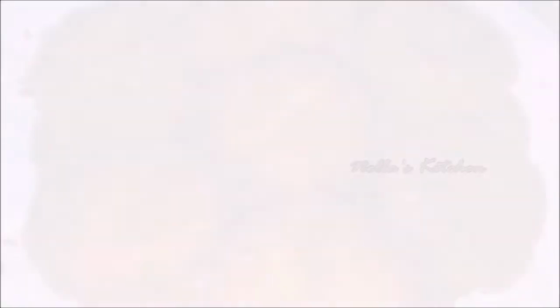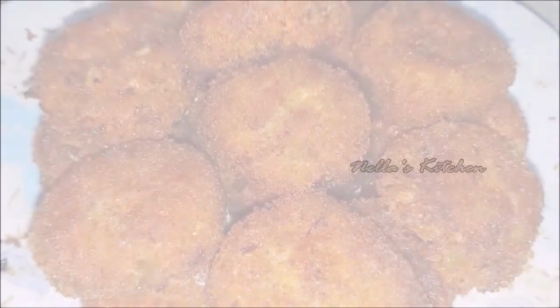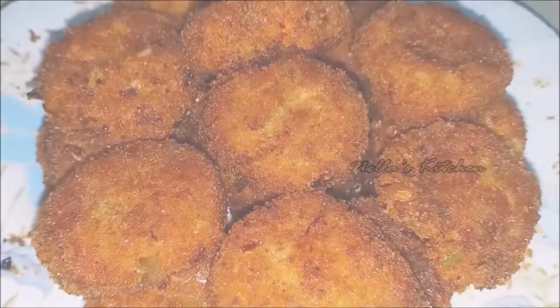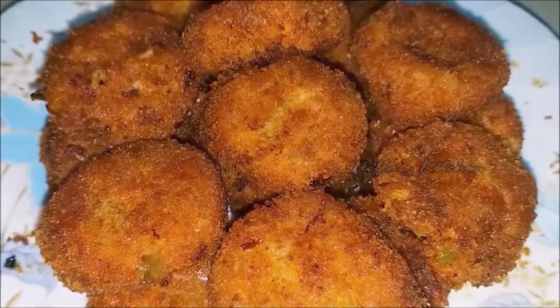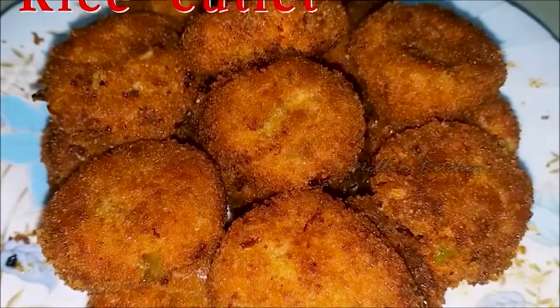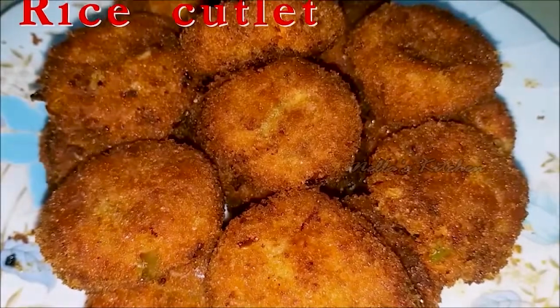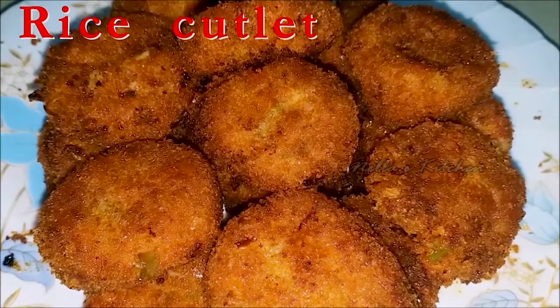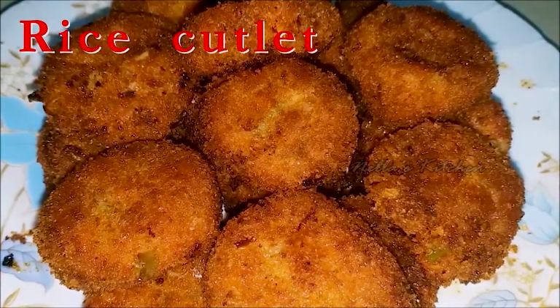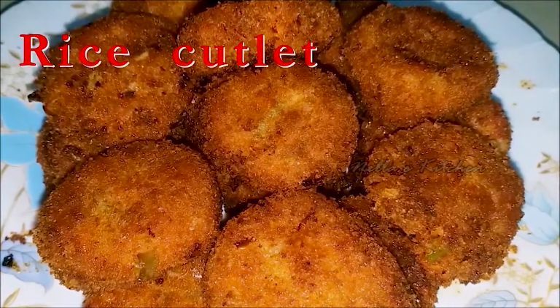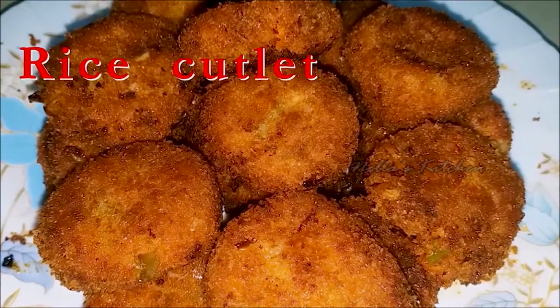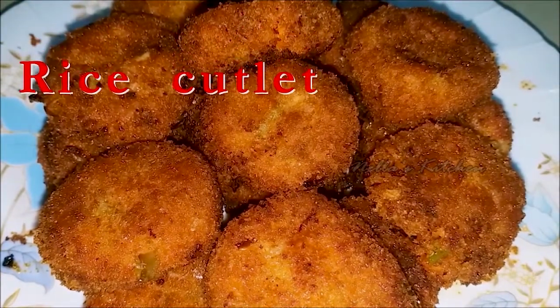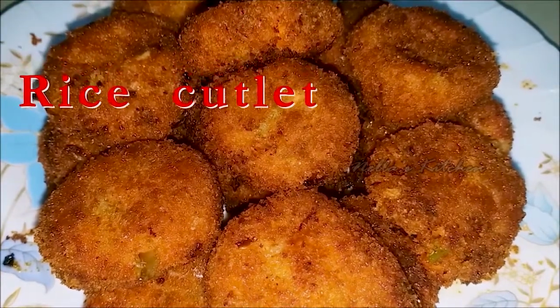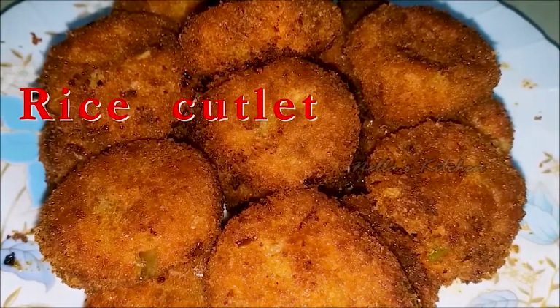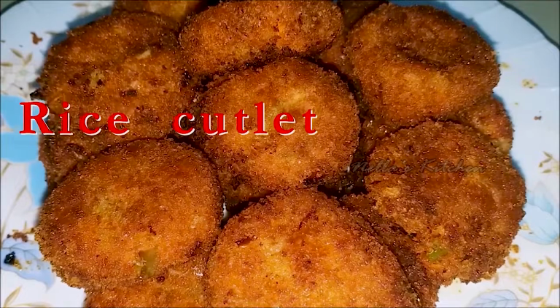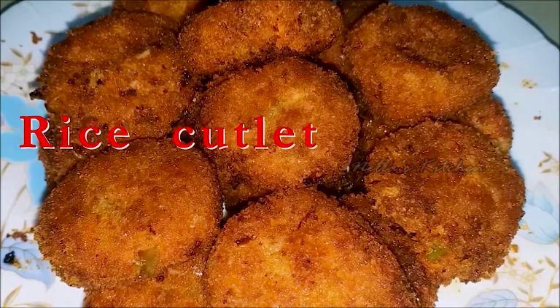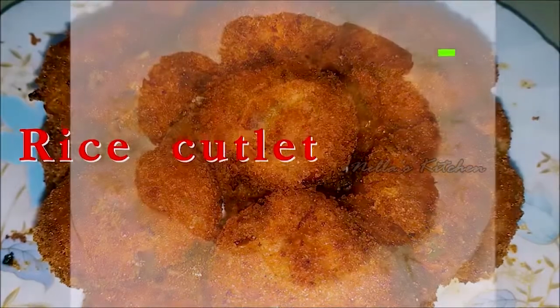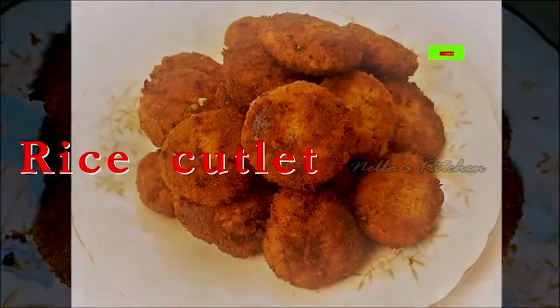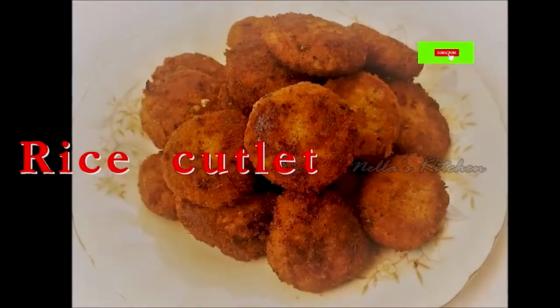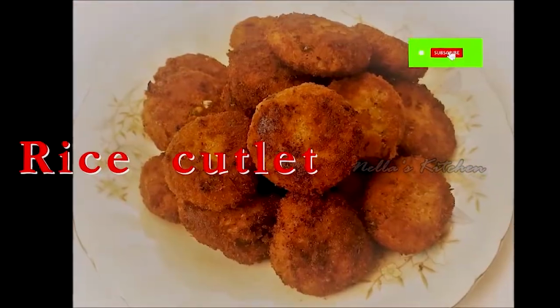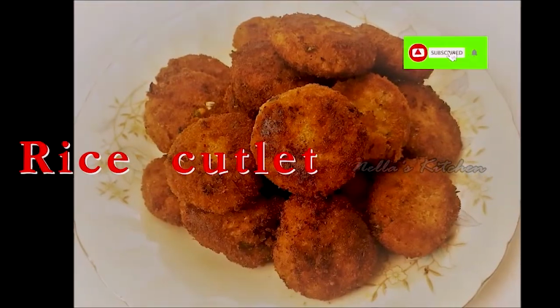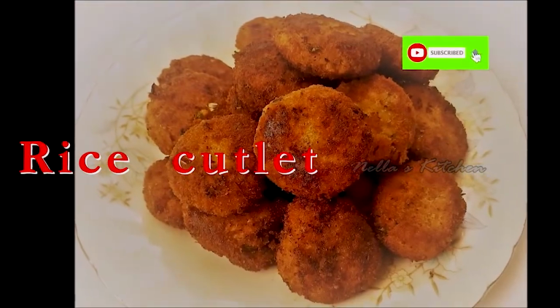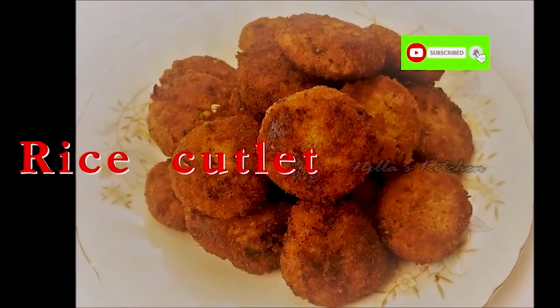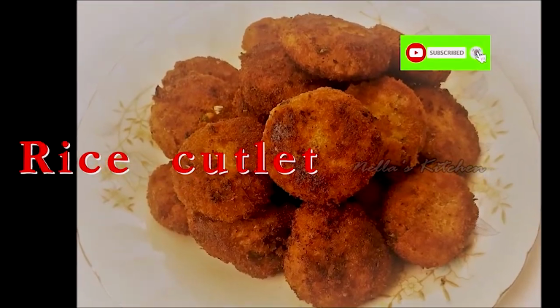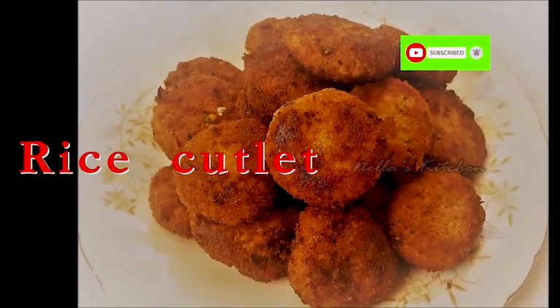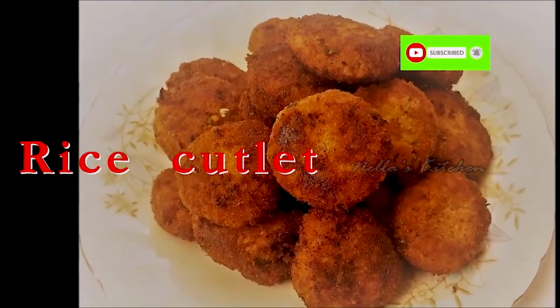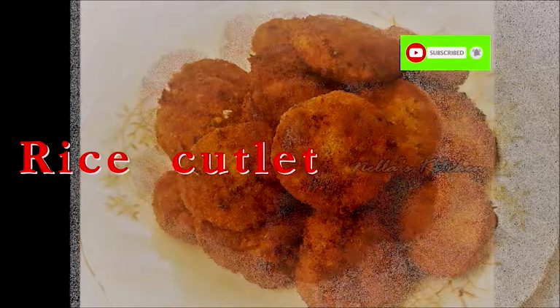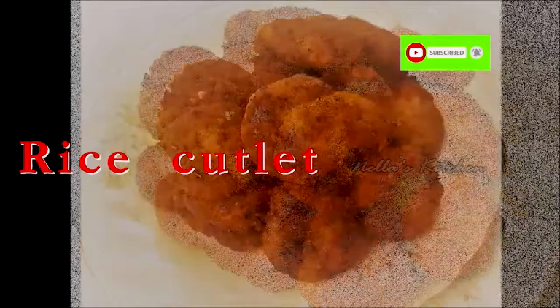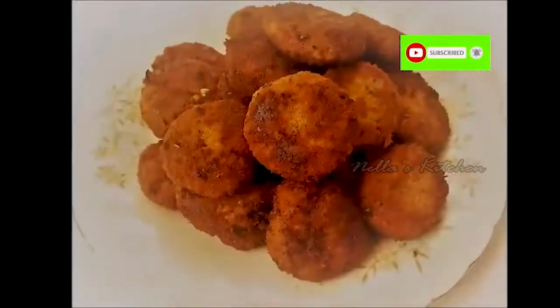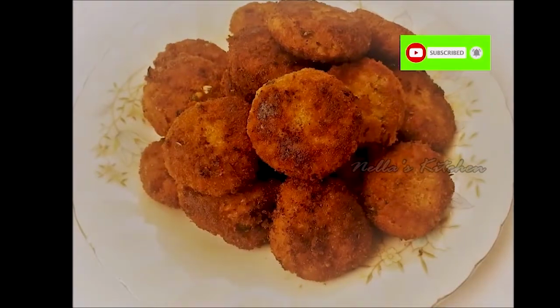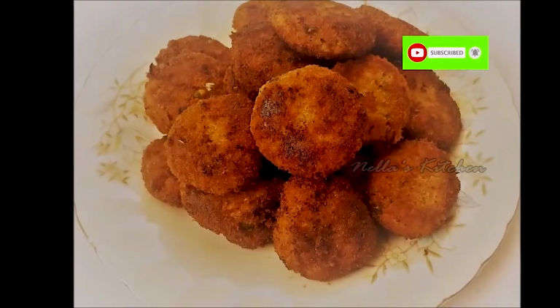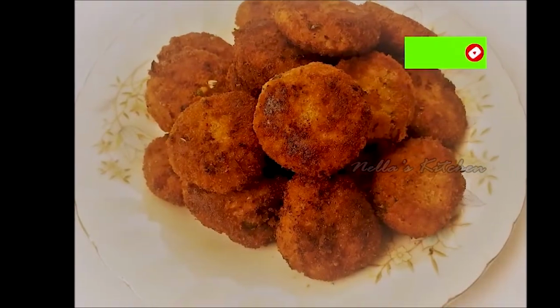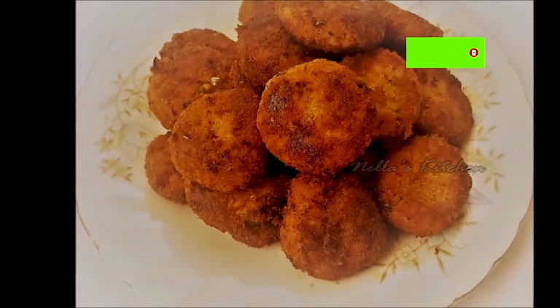This recipe is called Rice Cutlet. I am doing this with the ingredients. Please like this and subscribe to my channel, please click the bell button. Please like this video.